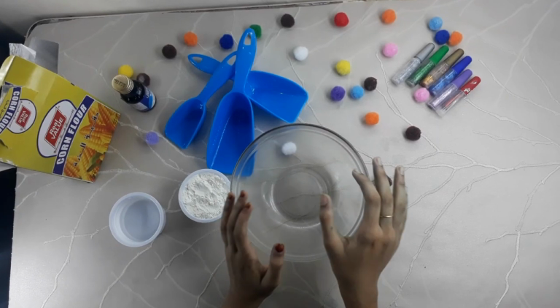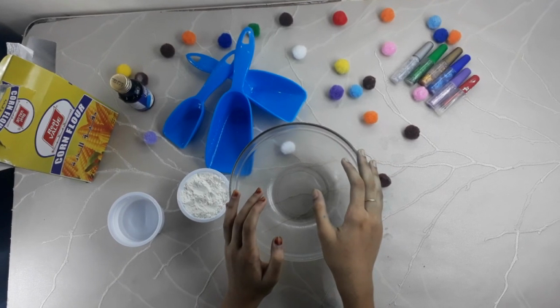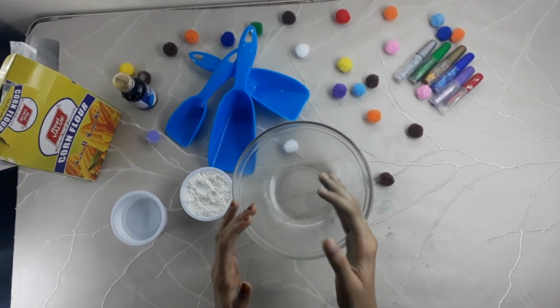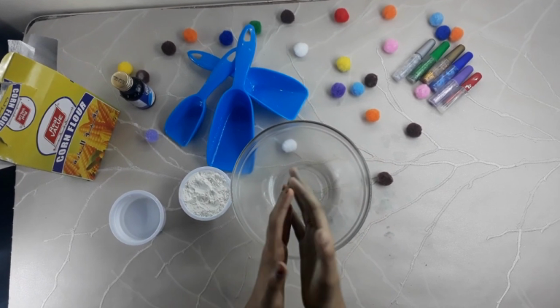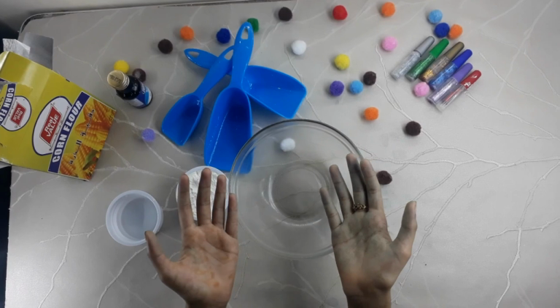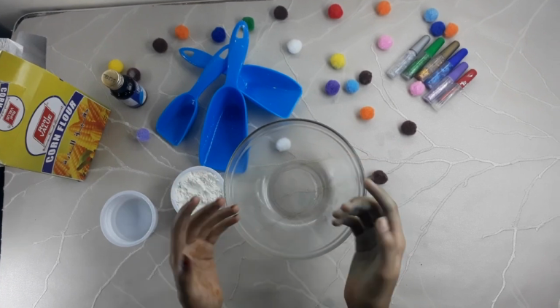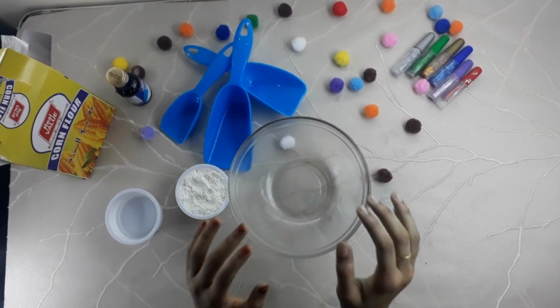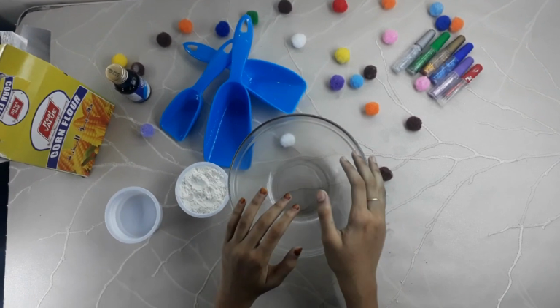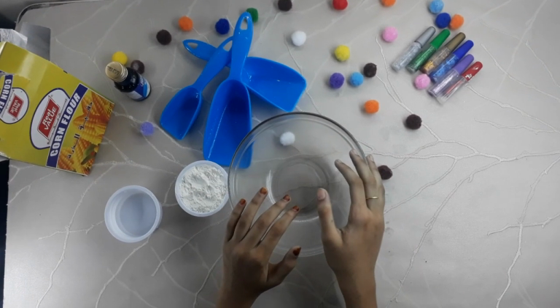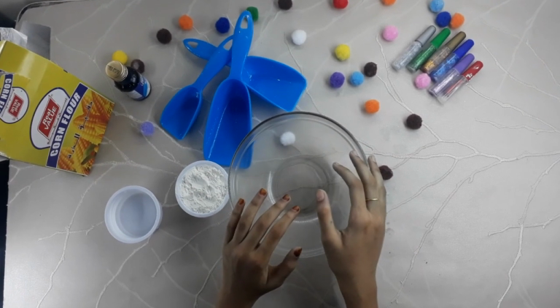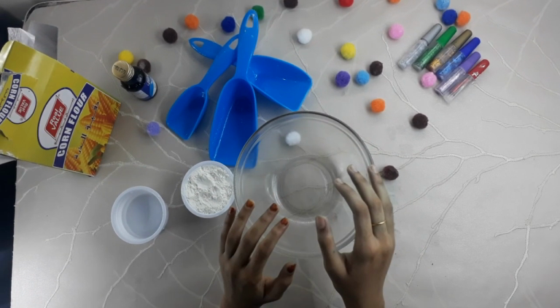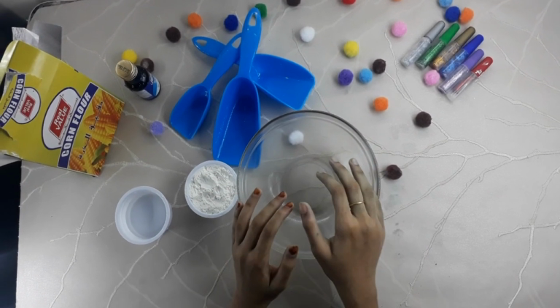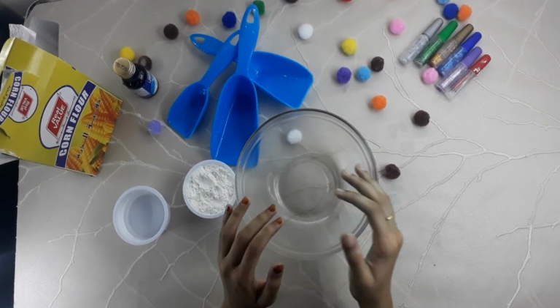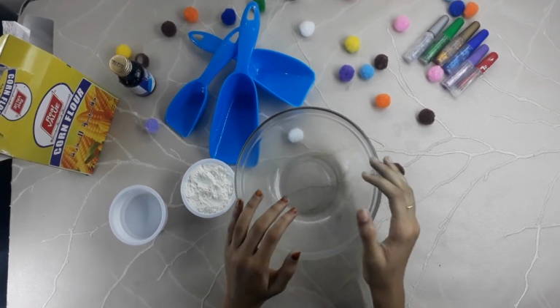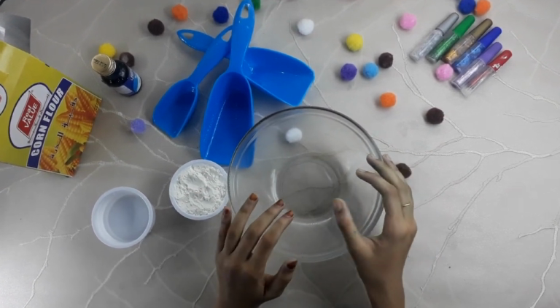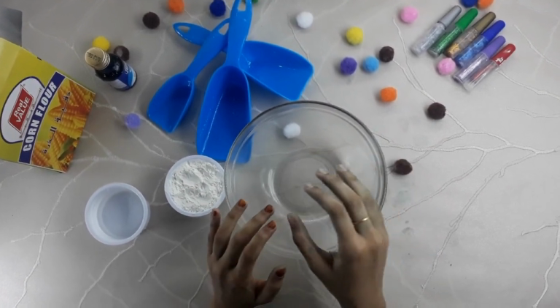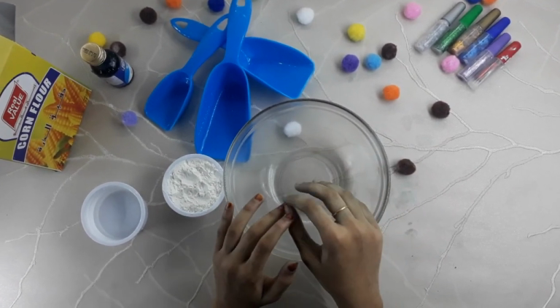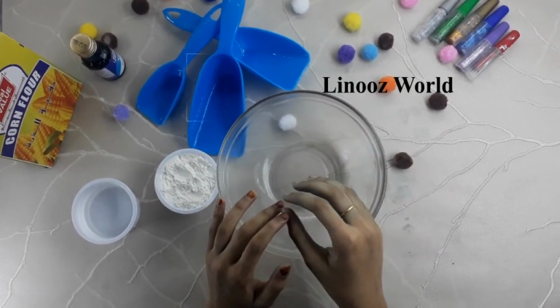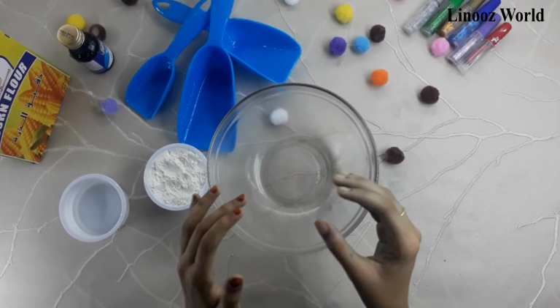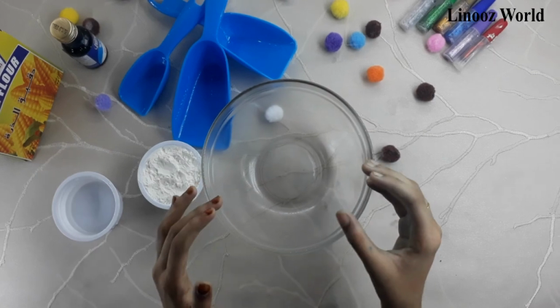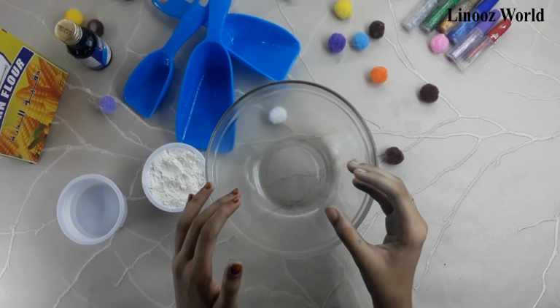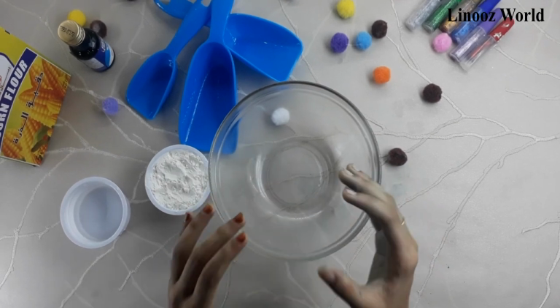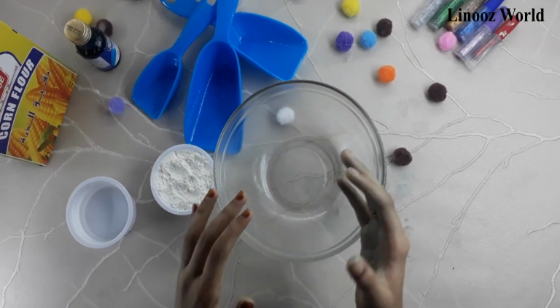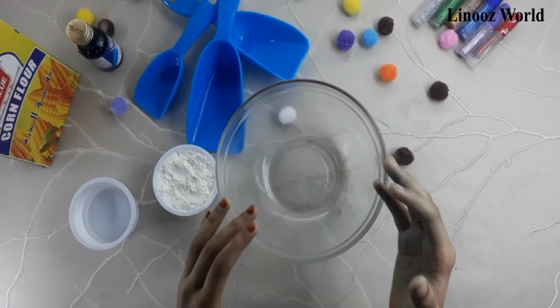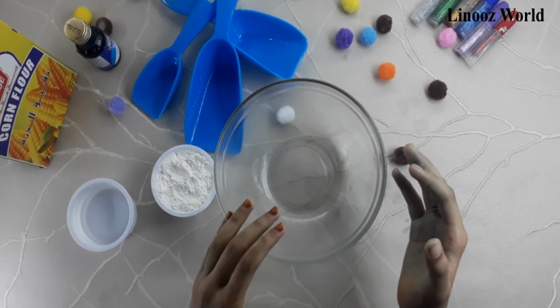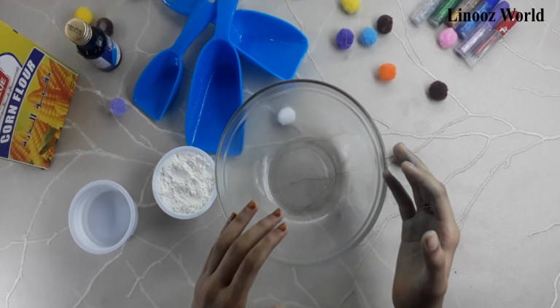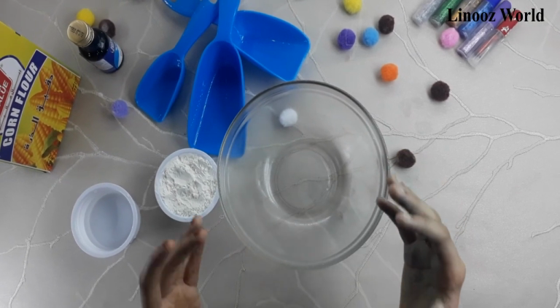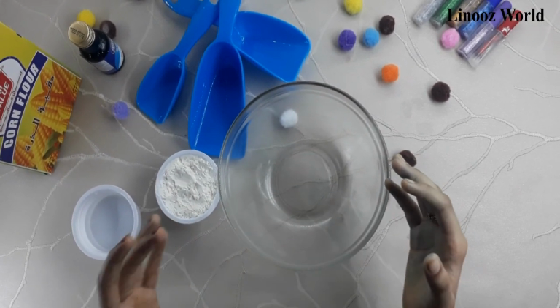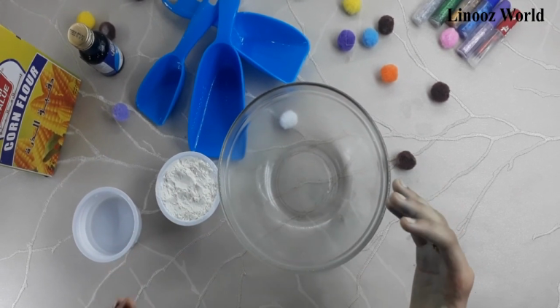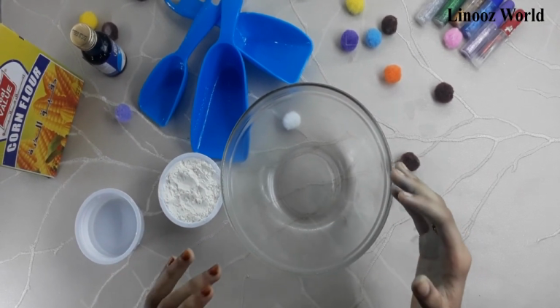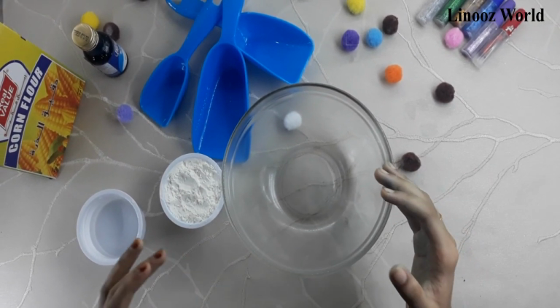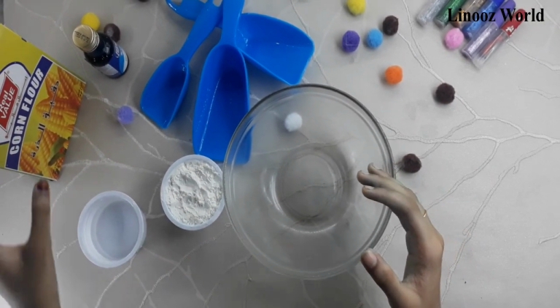Hello friends, welcome to my YouTube channel. This is my first YouTube video. I'm Alicia from Linus World. Here I will show you how to make oobleck with easily available ingredients in your kitchen. For this, all you need is corn flour.